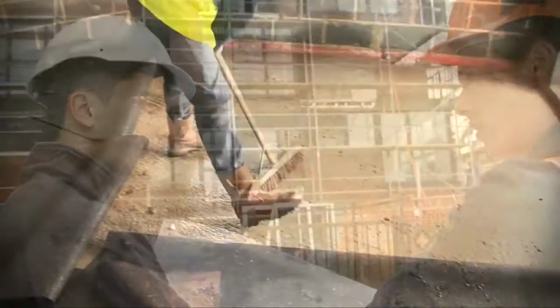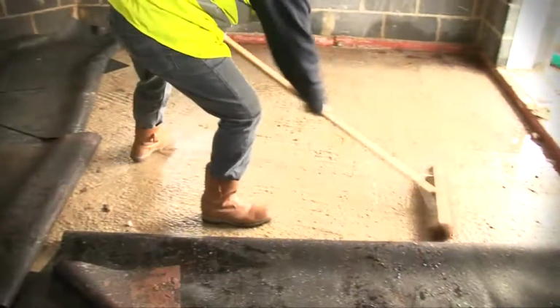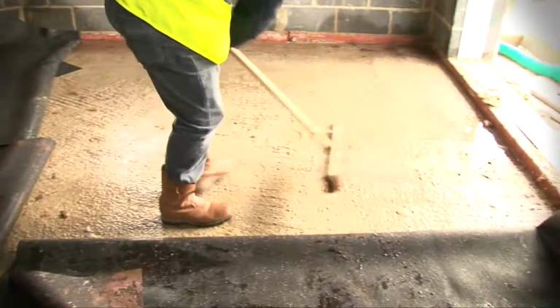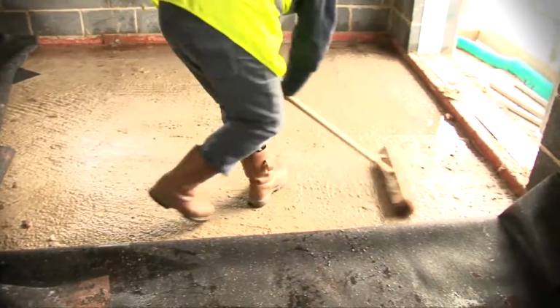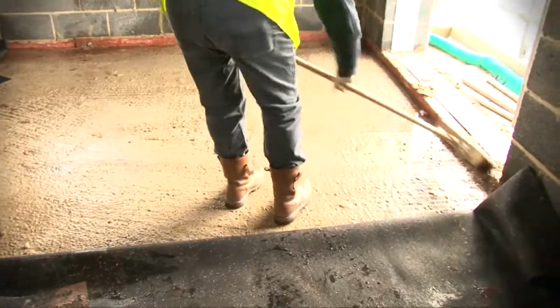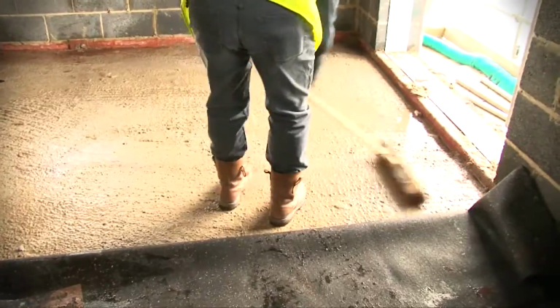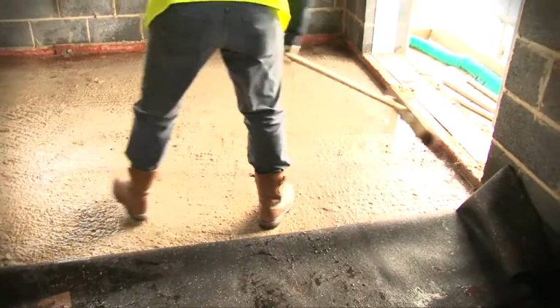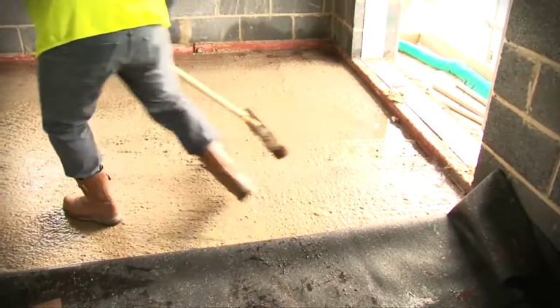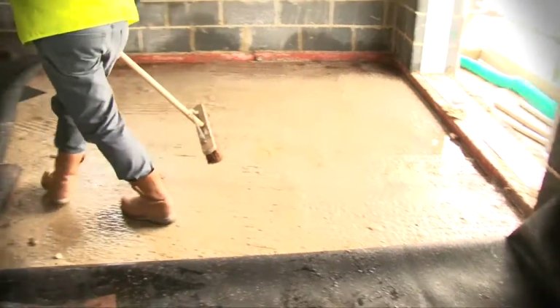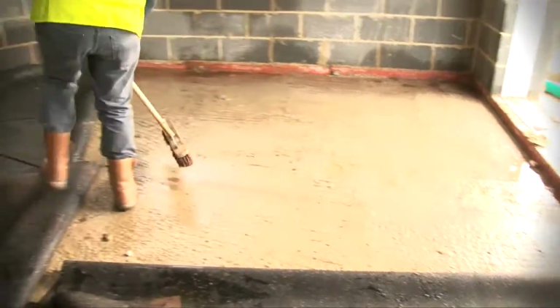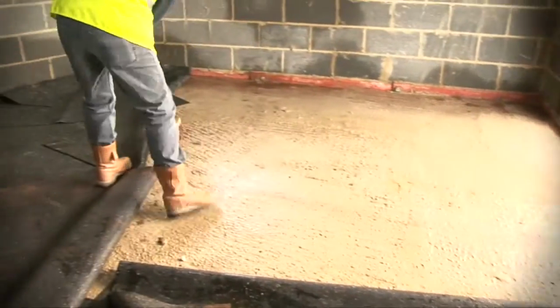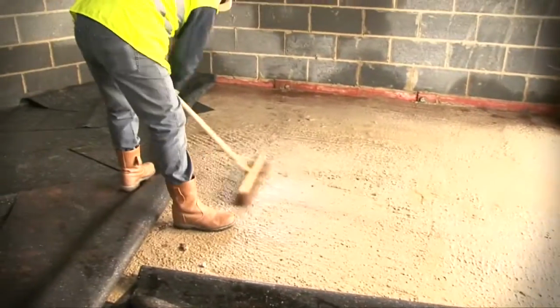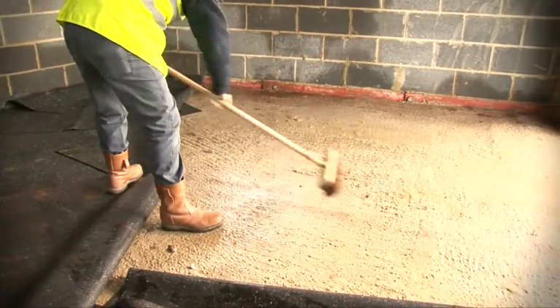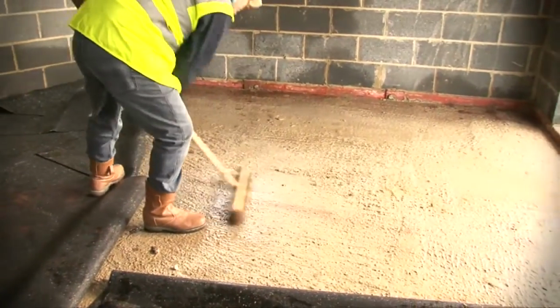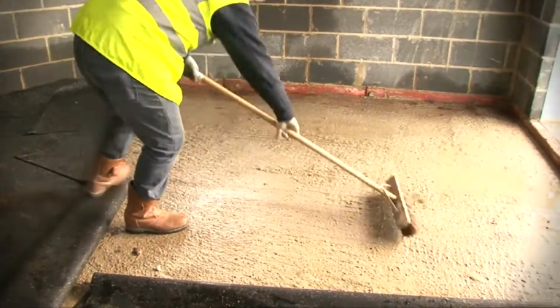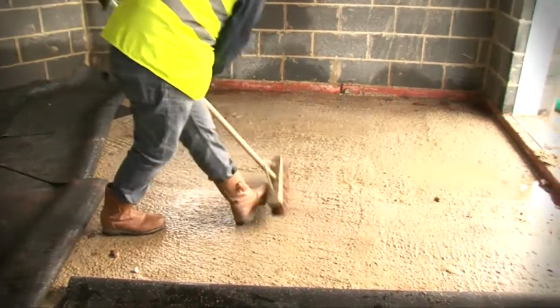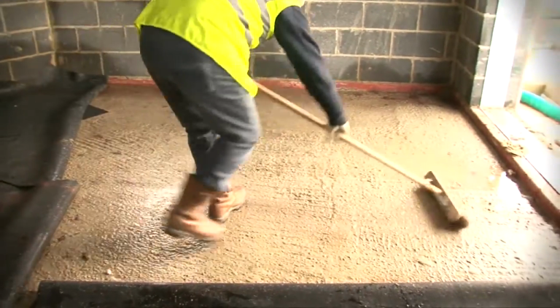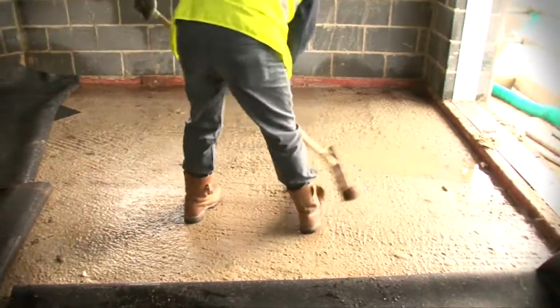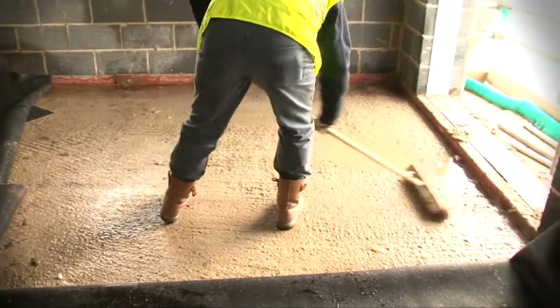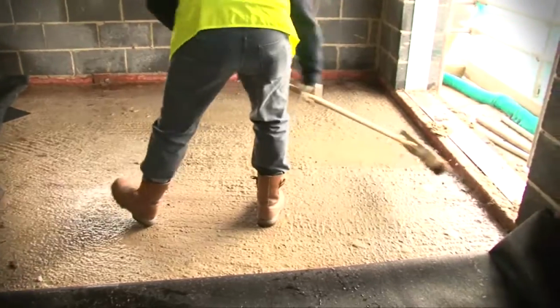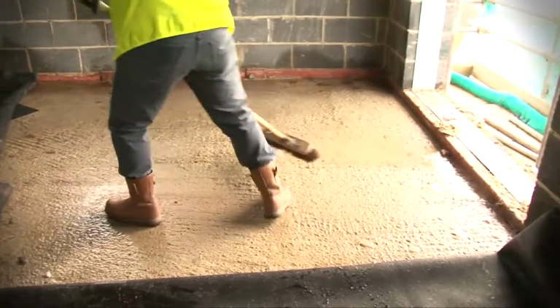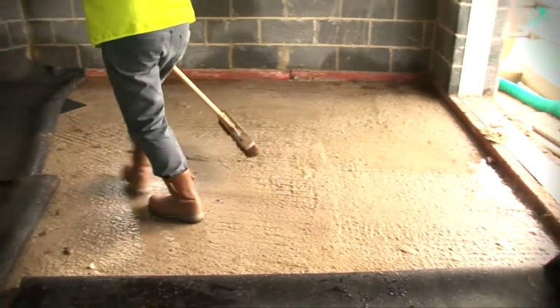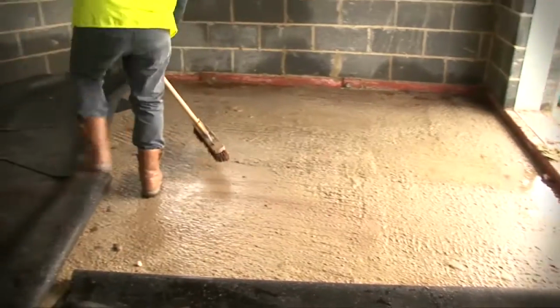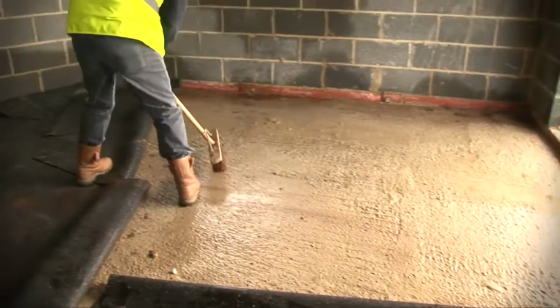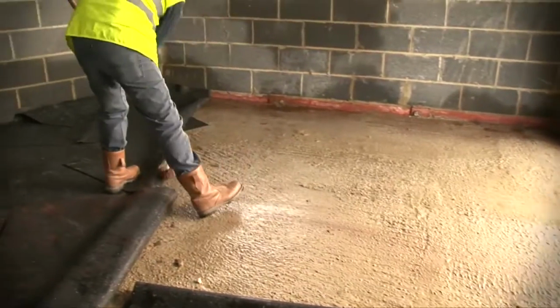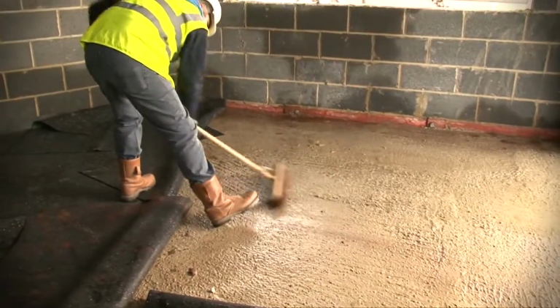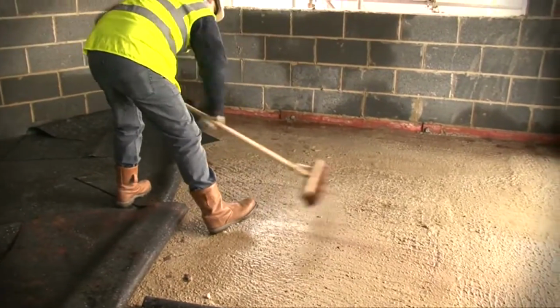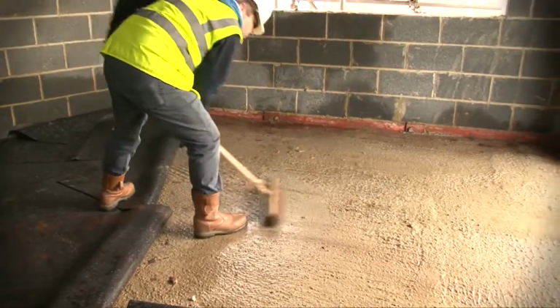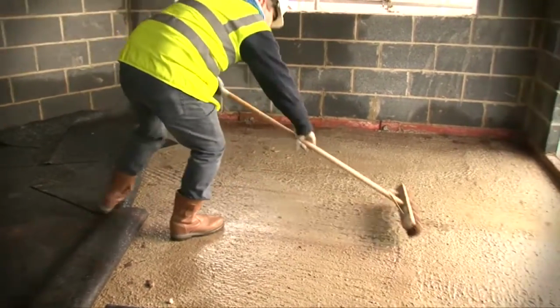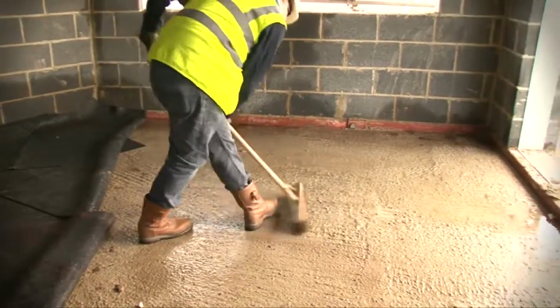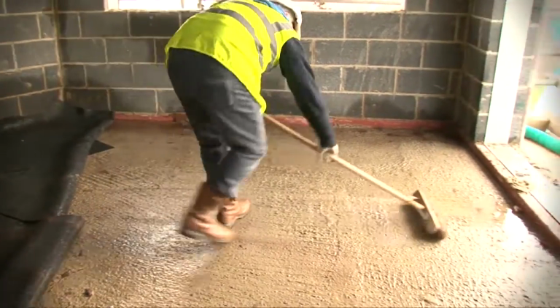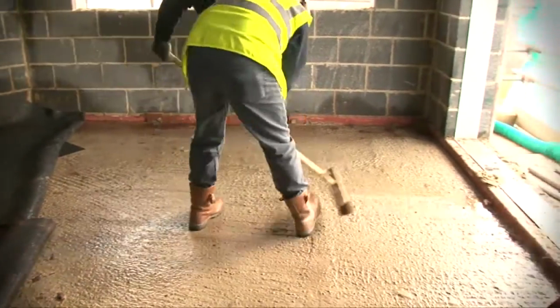As with any construction job, preparation is the key. It's important that the base floor is clean, free from loose dirt and concrete dust, flat and, where possible, dry.